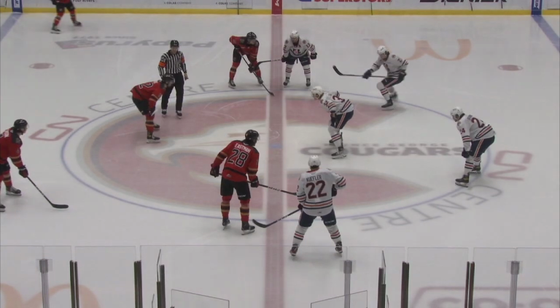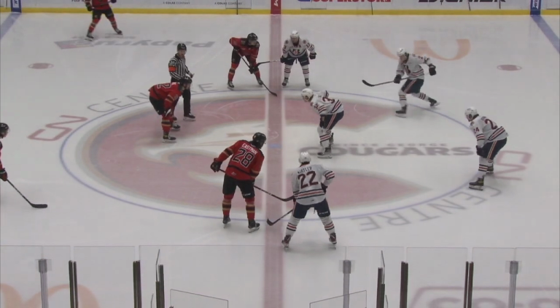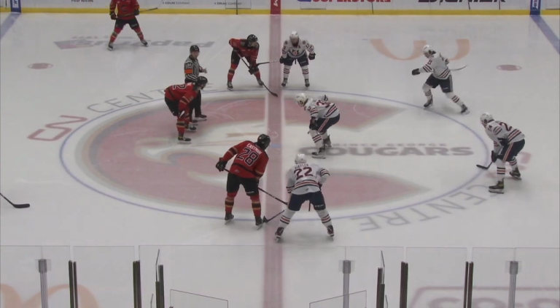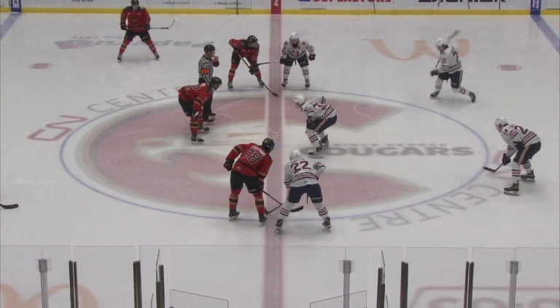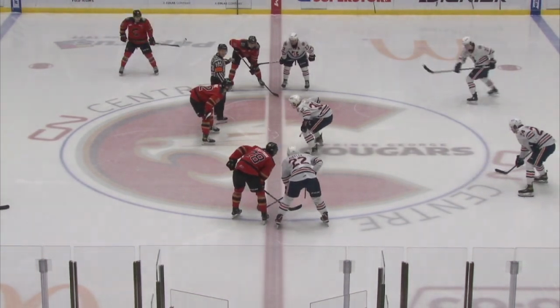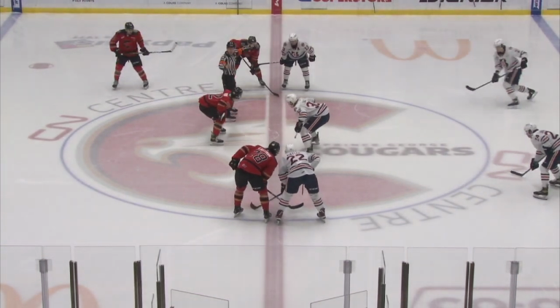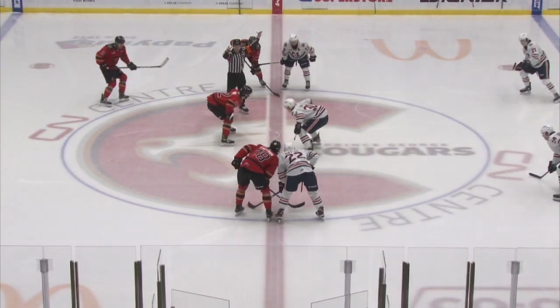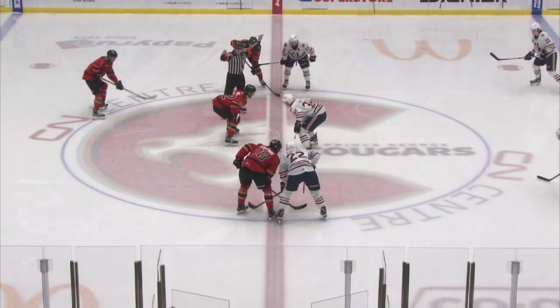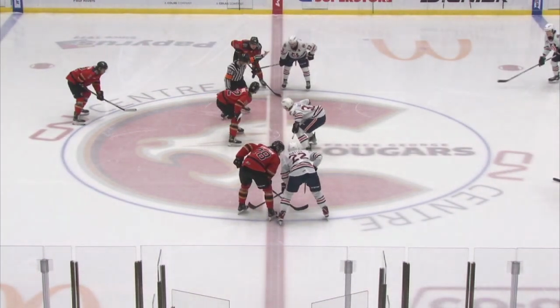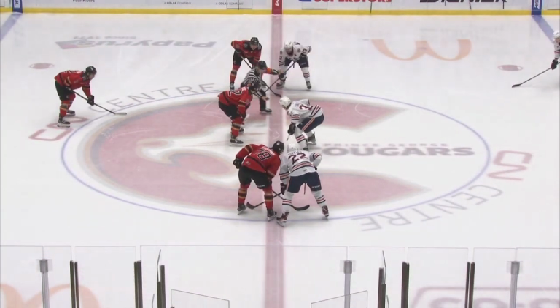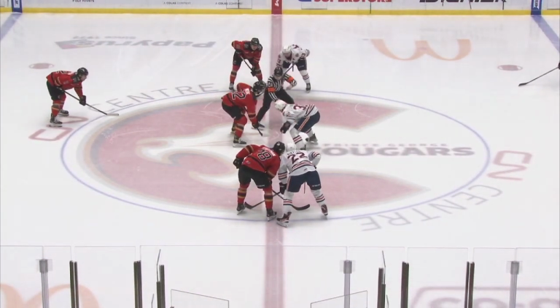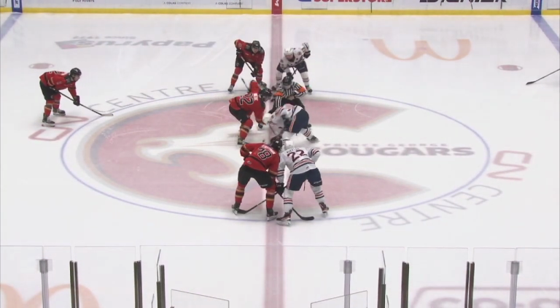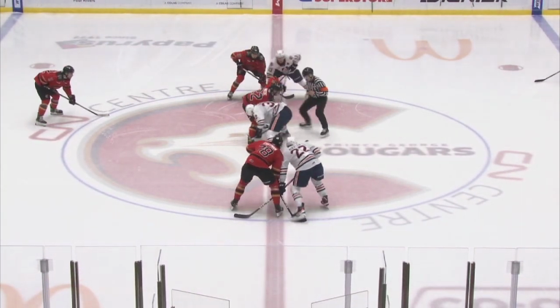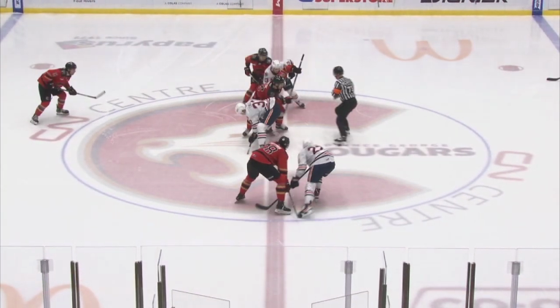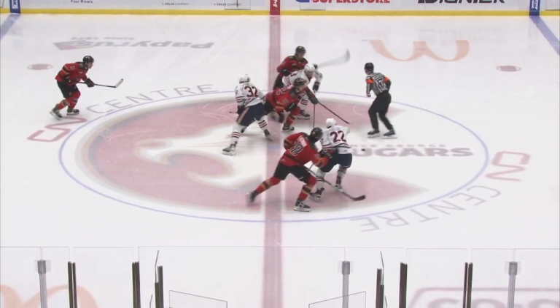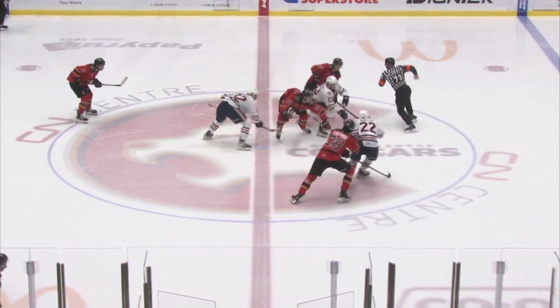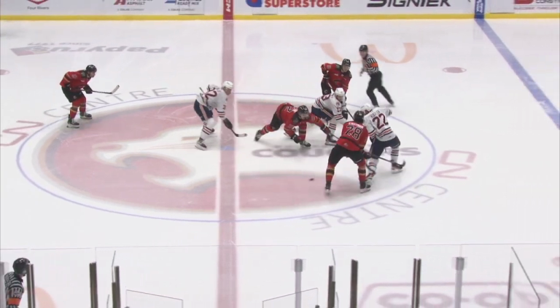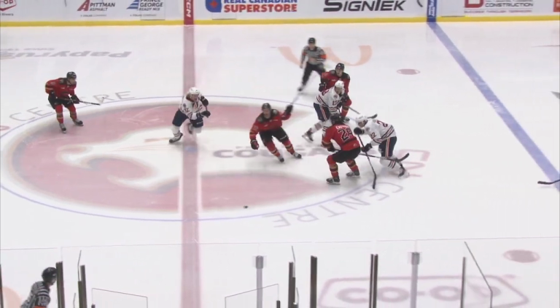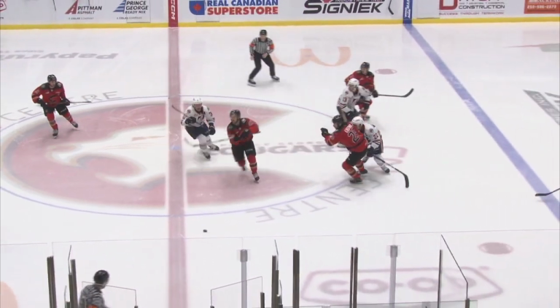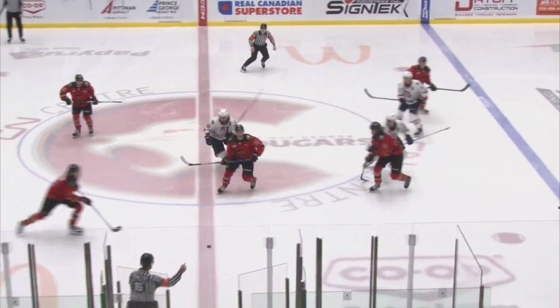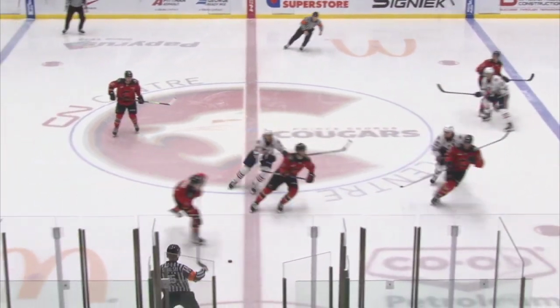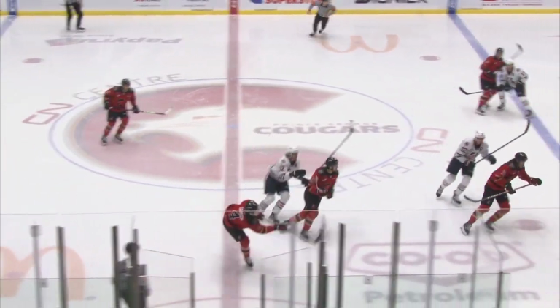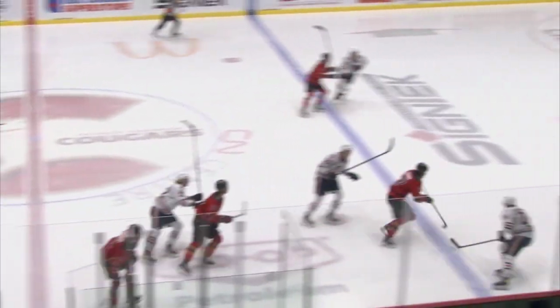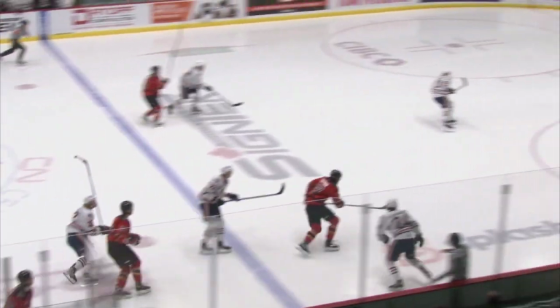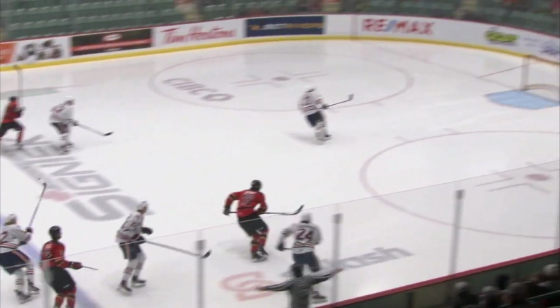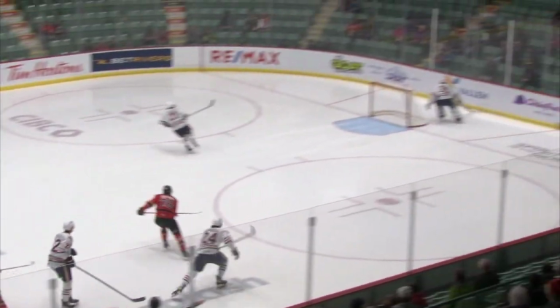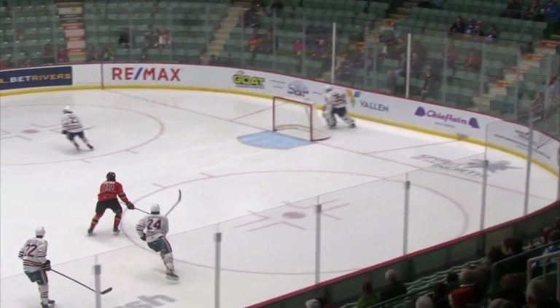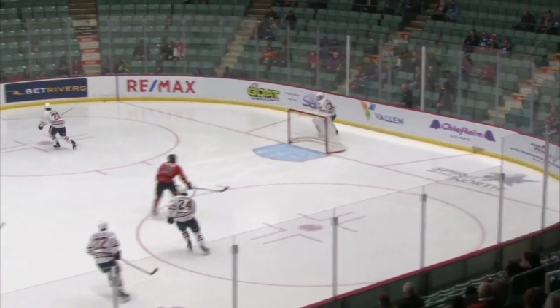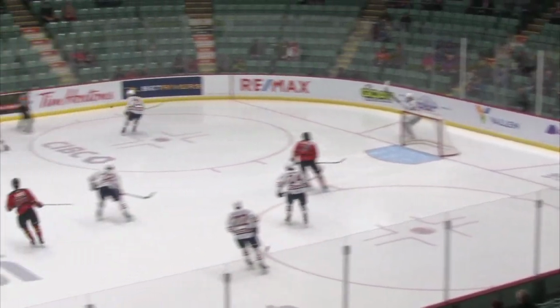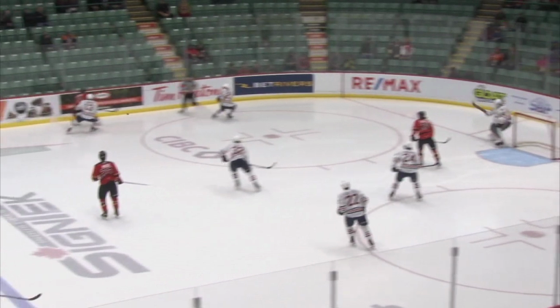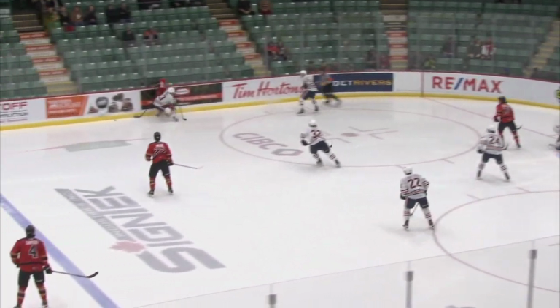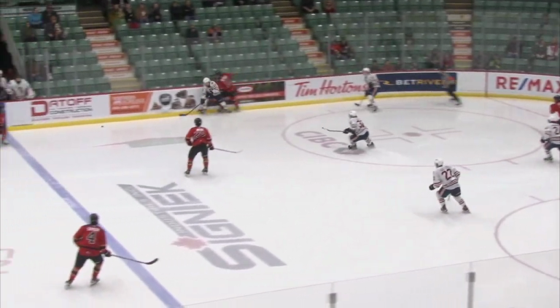He makes his home debut at the Prince George Cougars, going to take the opening faceoff against Drew Englund. Off we go on a Friday night at the CN Center. The Cougars will win the faceoff, and it comes all the way inside the Kamloops zone.